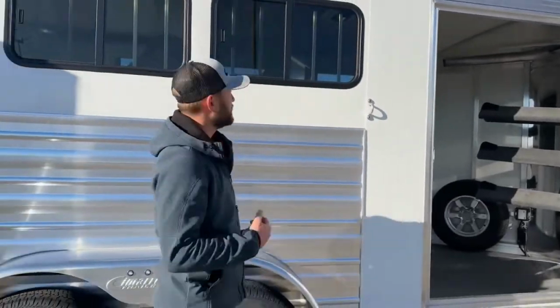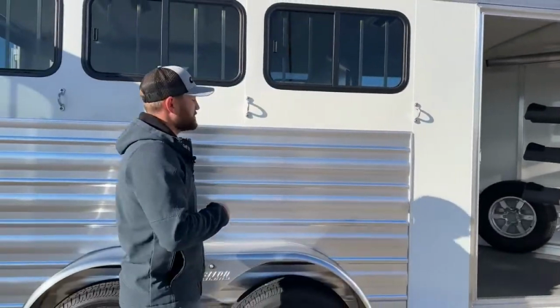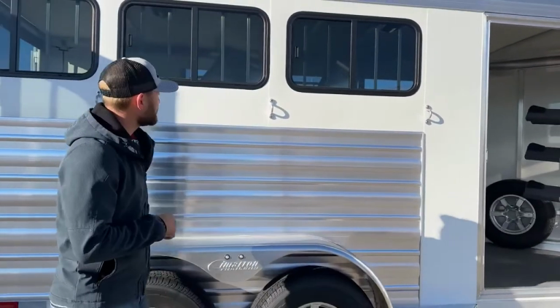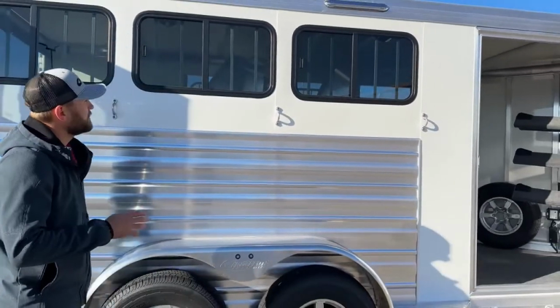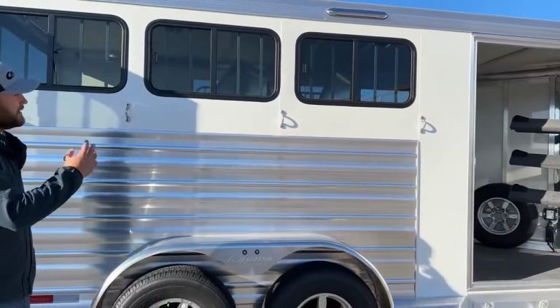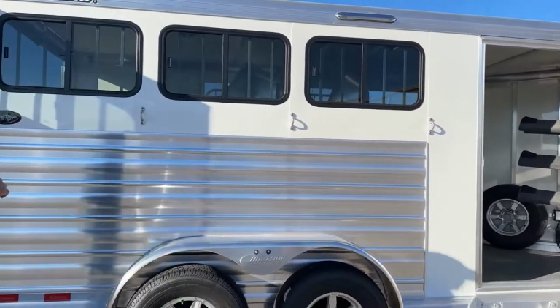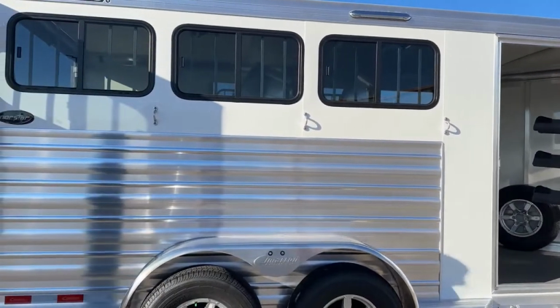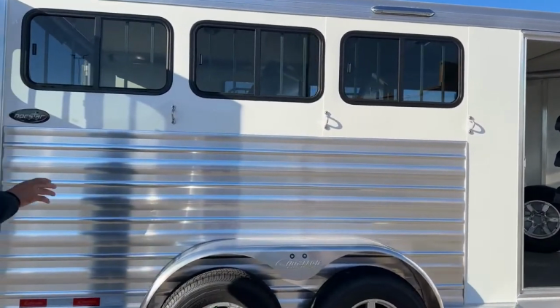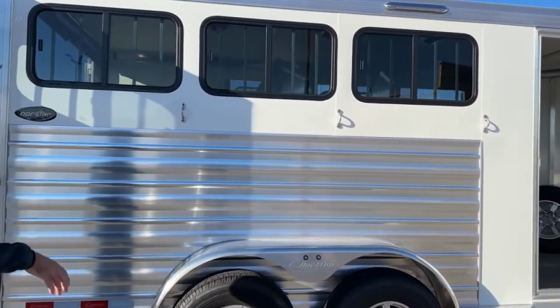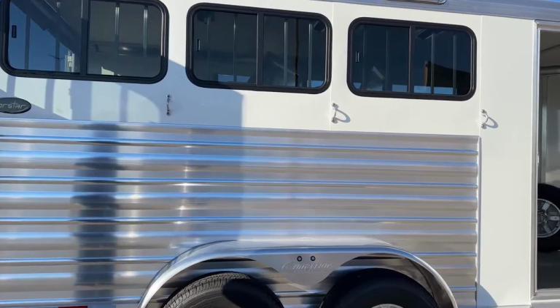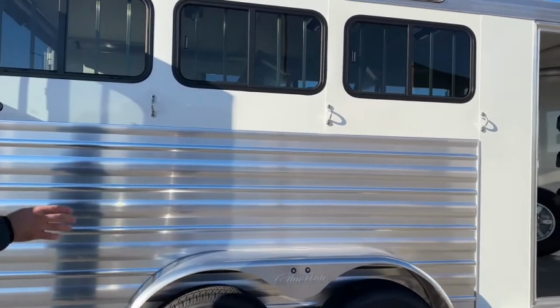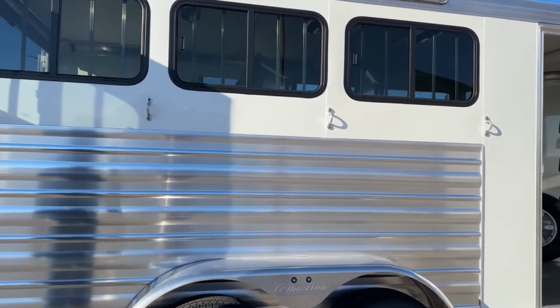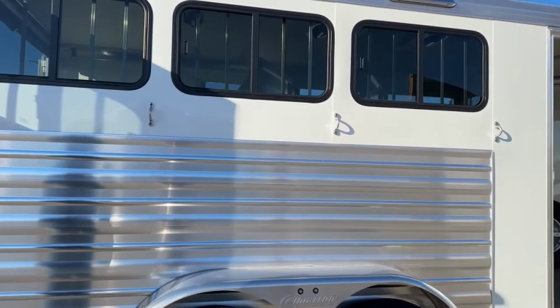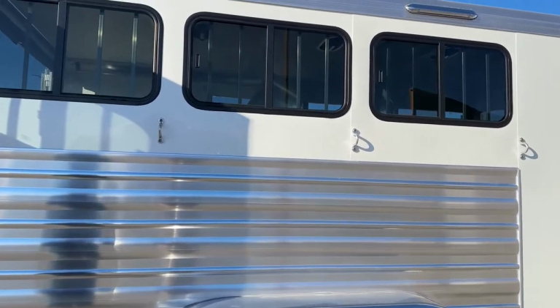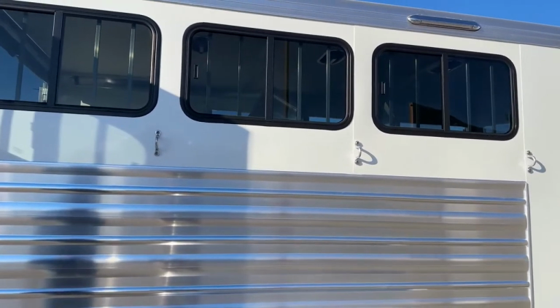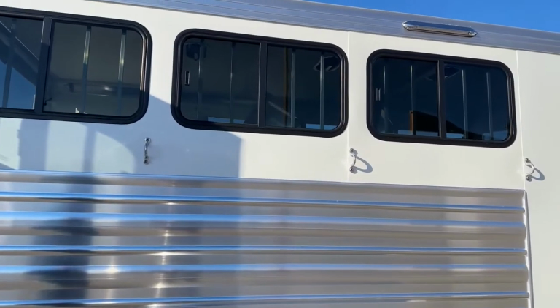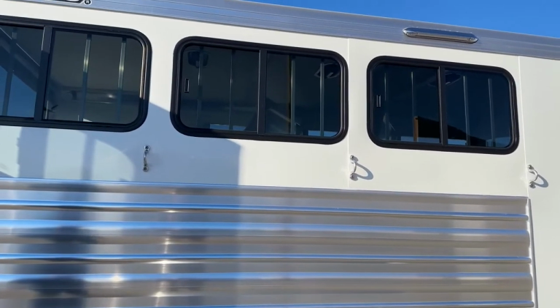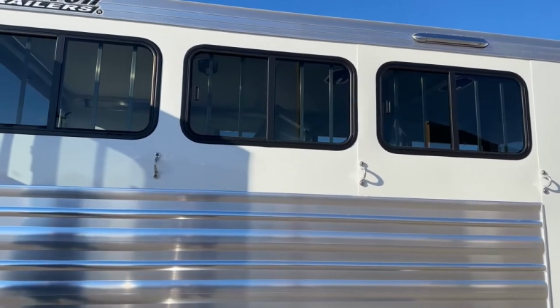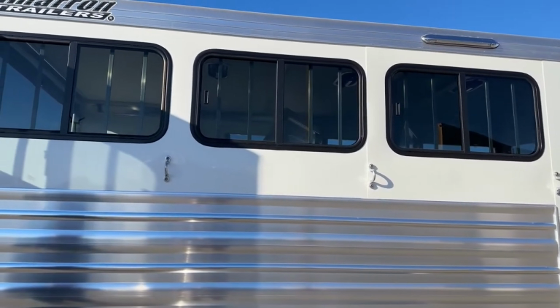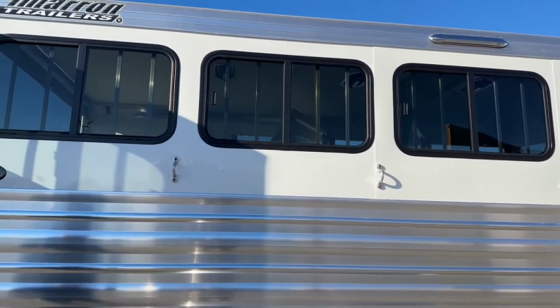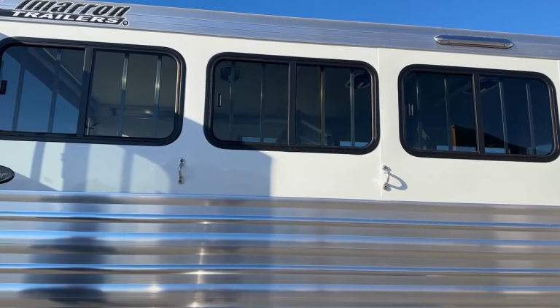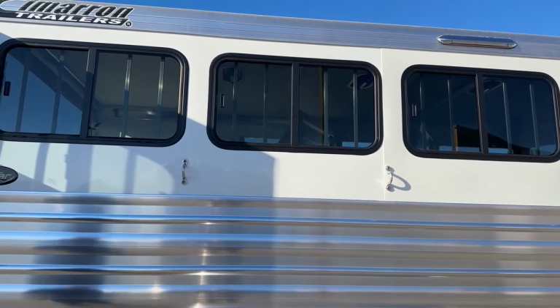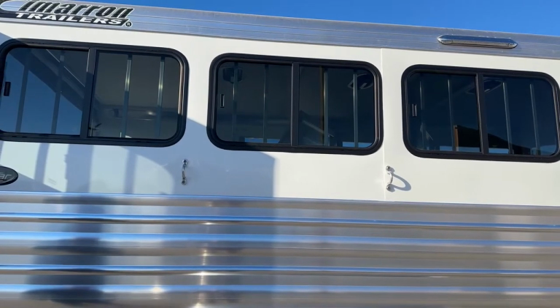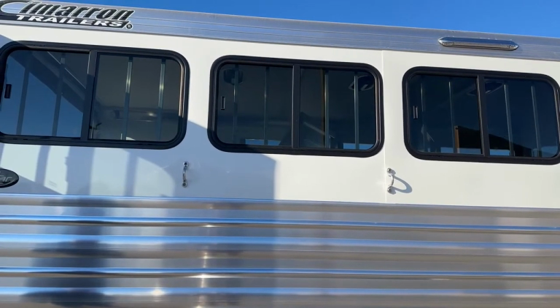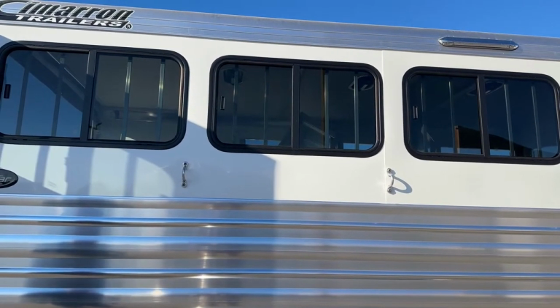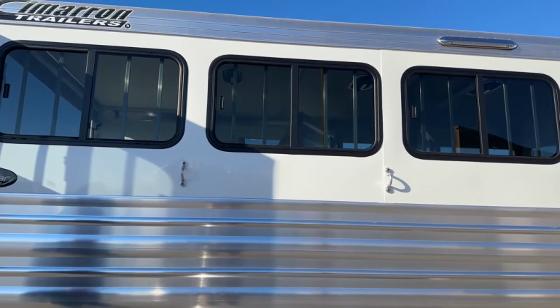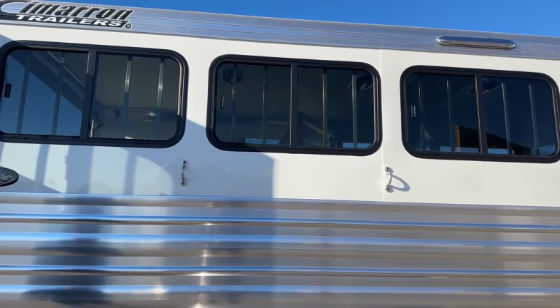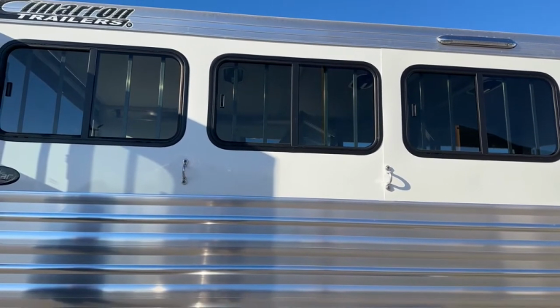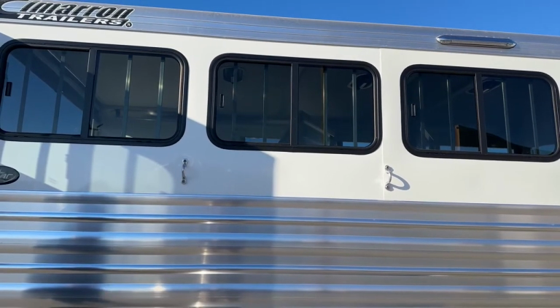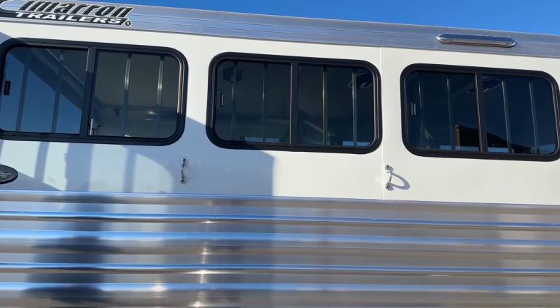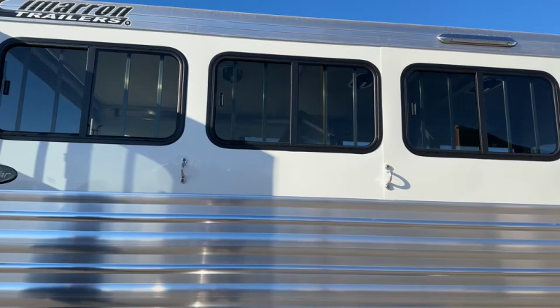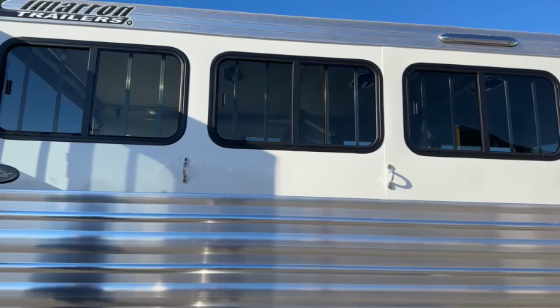Moving down the hip side of this trailer, there are three oversized sliding pipe windows. You can unlock them from the inside and operate them from the inside or outside depending on how much airflow you want for your horses. Or on a super cold day, you can completely close them up and keep your horses nice and warm in there.